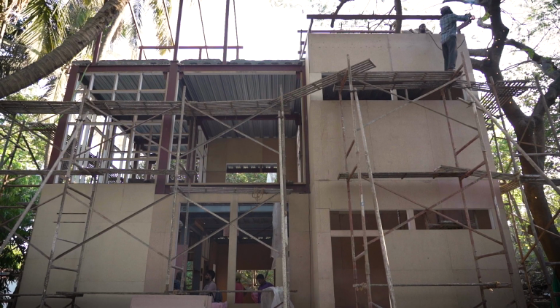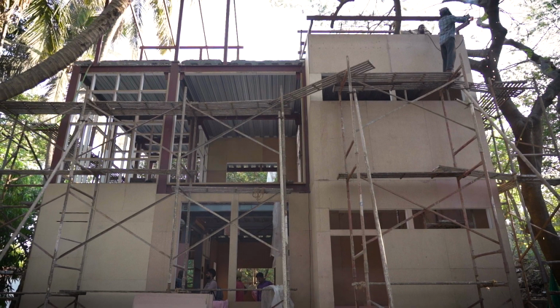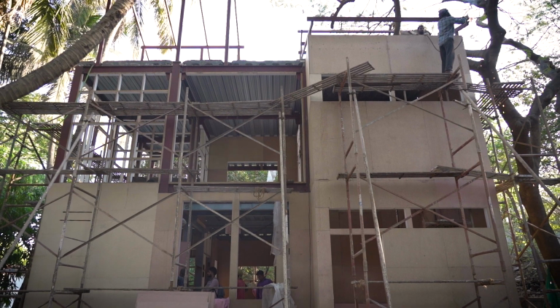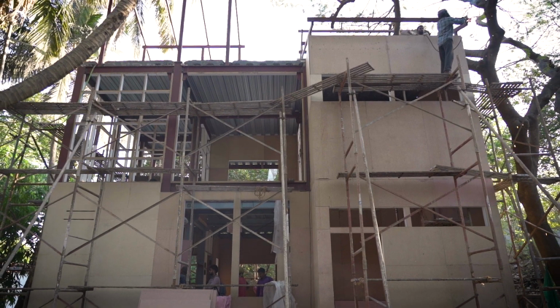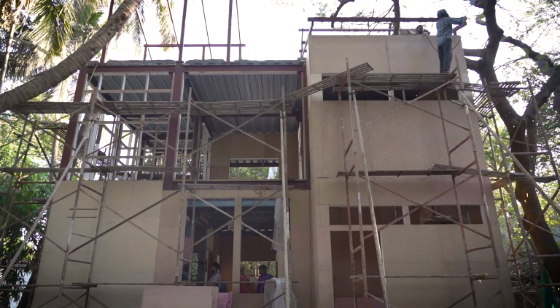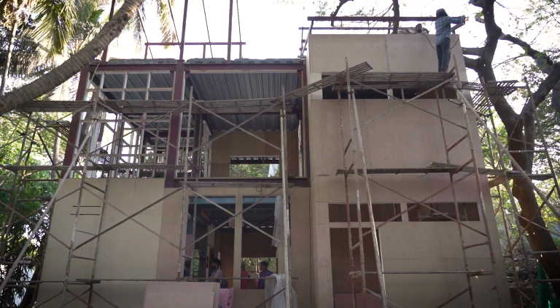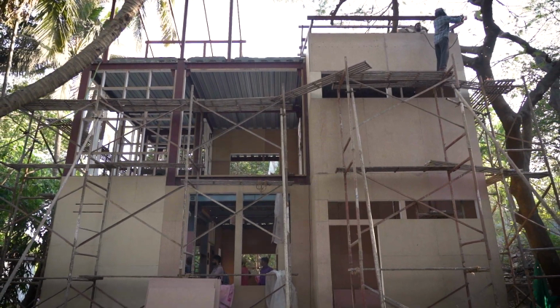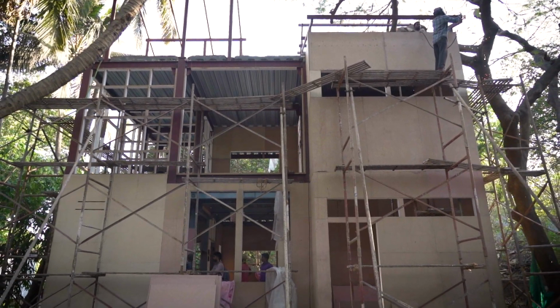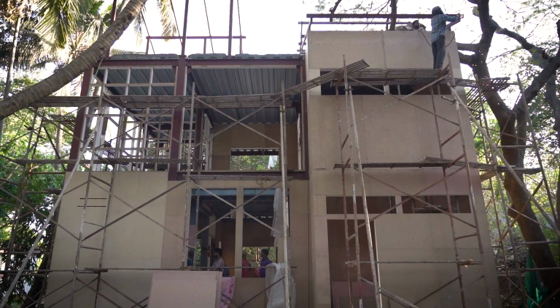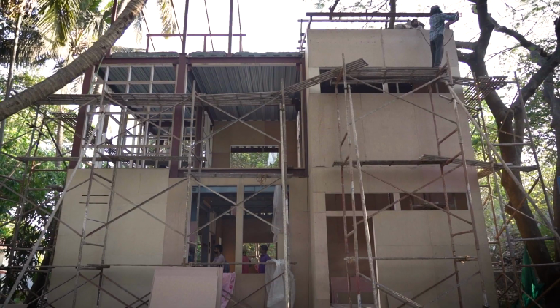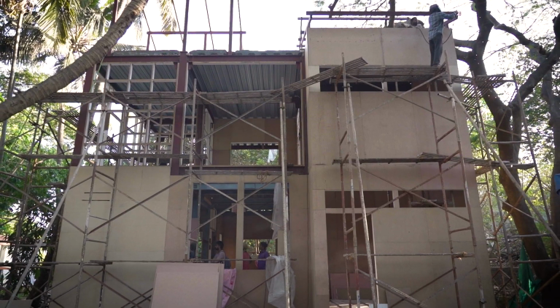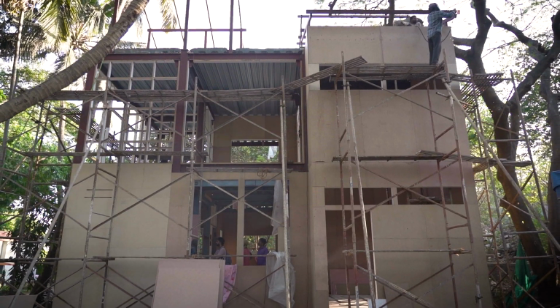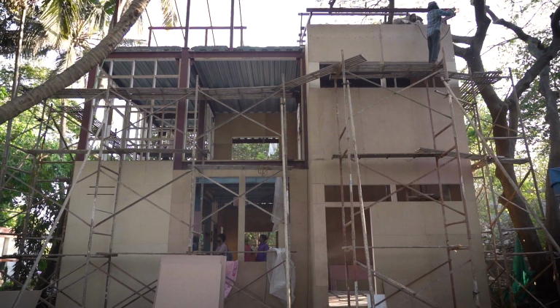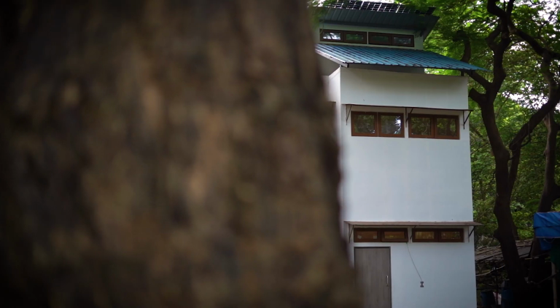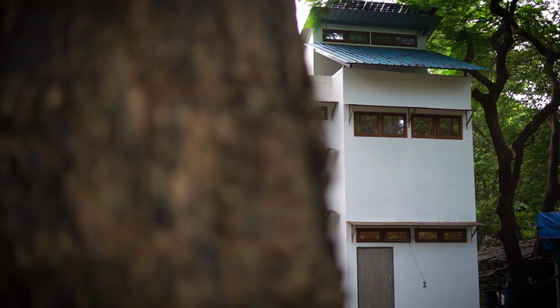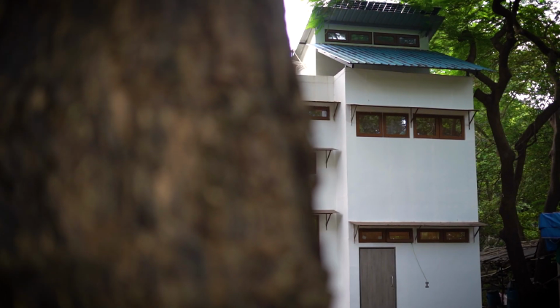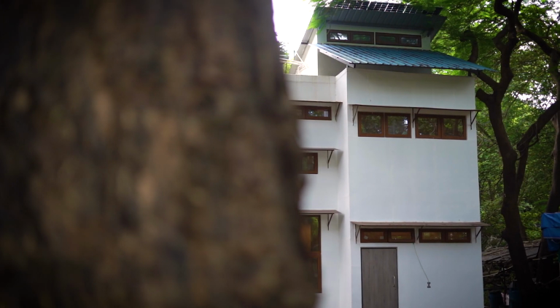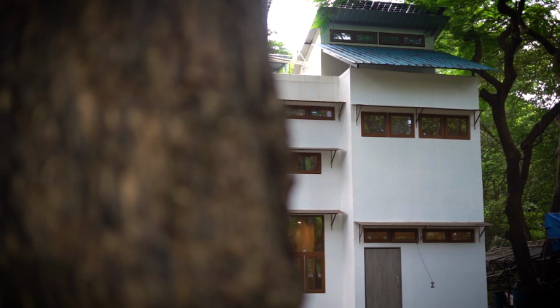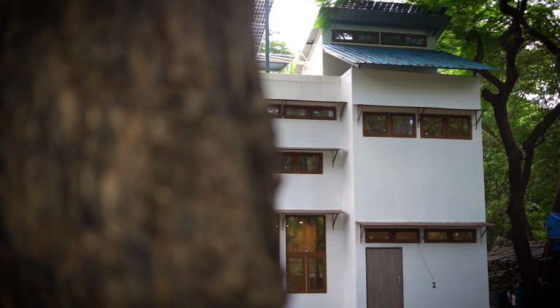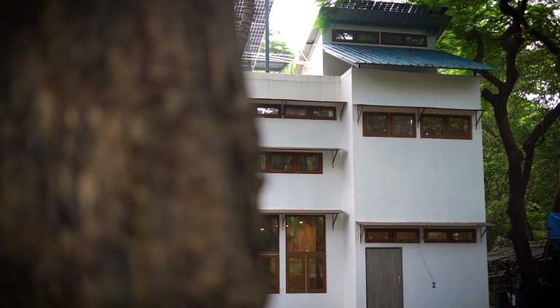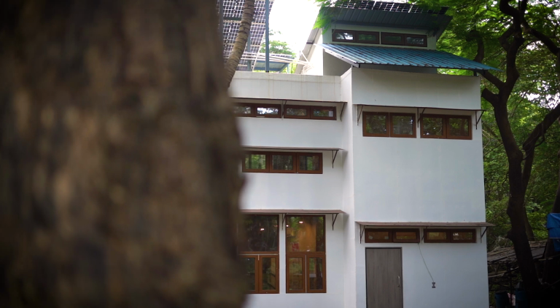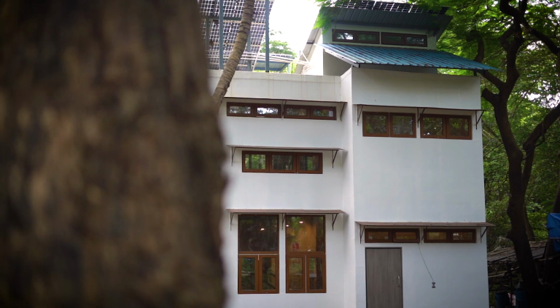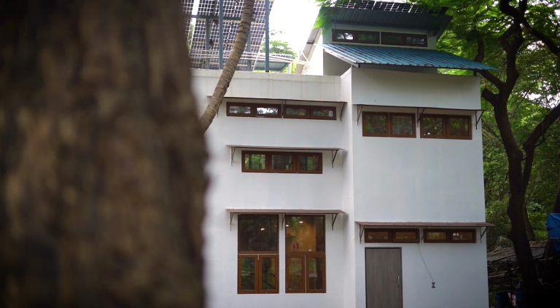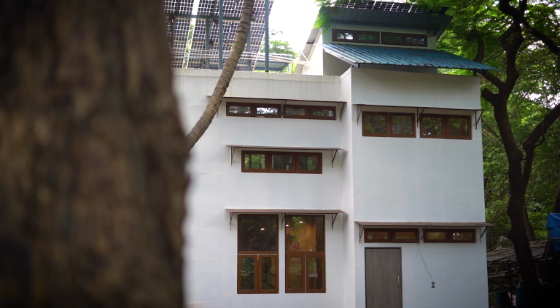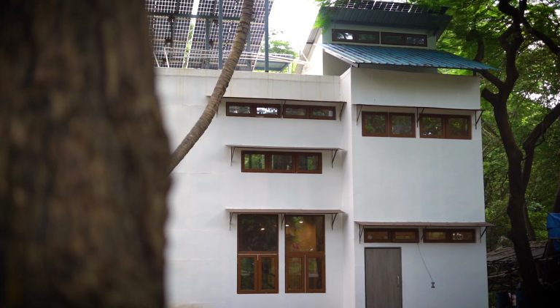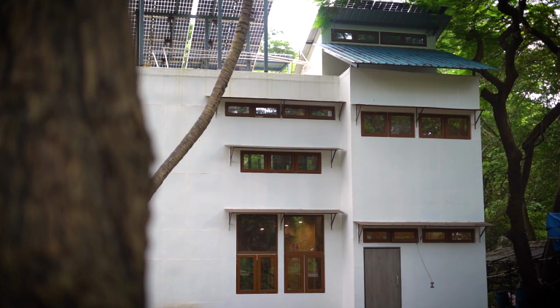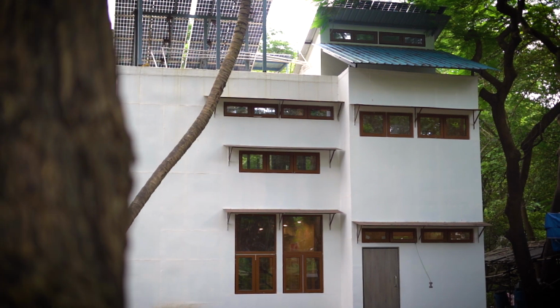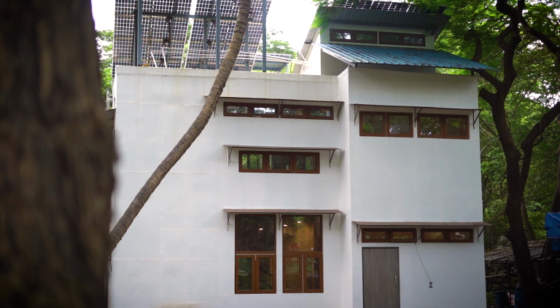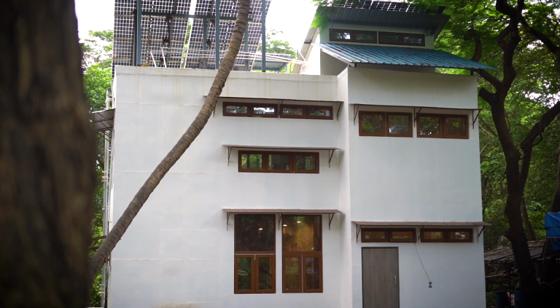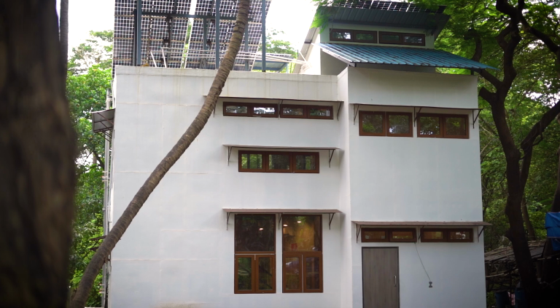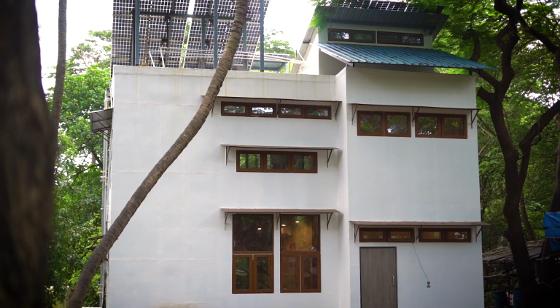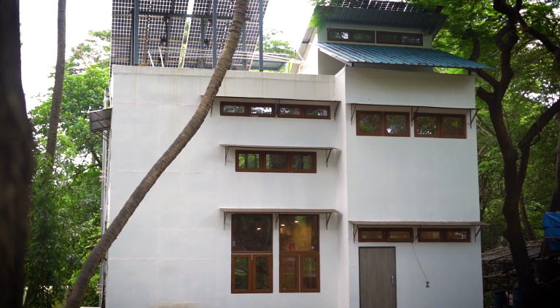So this is Project Vivaan, which was specifically designed for the U.S. Solar Decathlon competition. We have built a house that is net positive in energy, net zero in water, and also net zero in carbon.